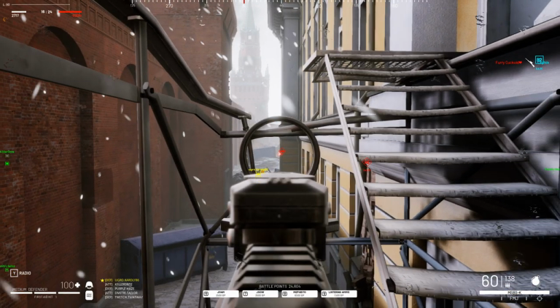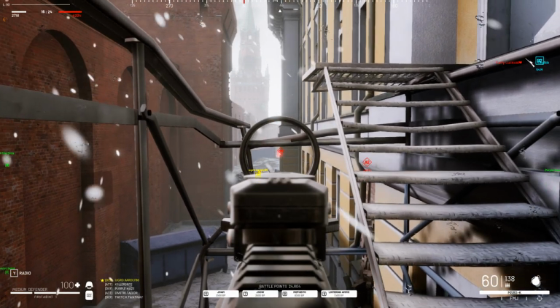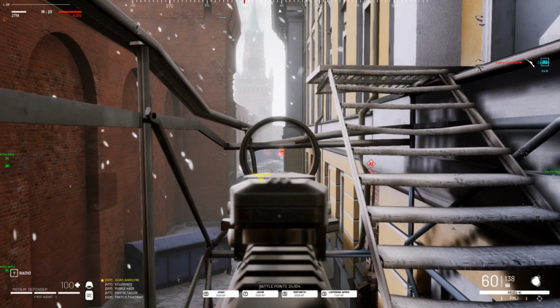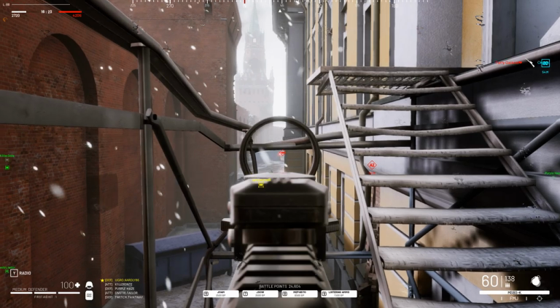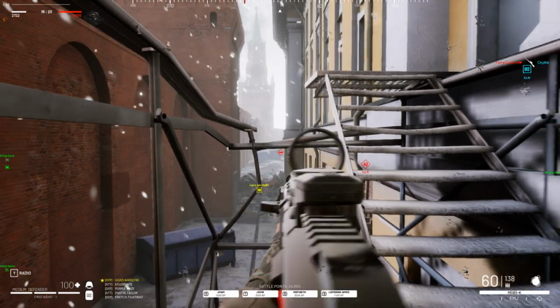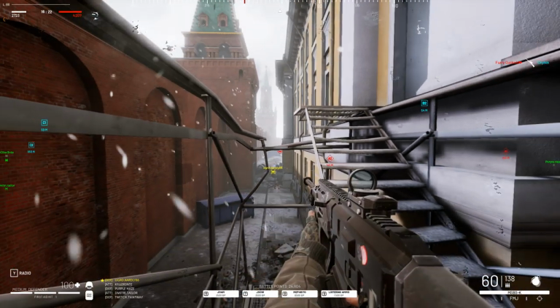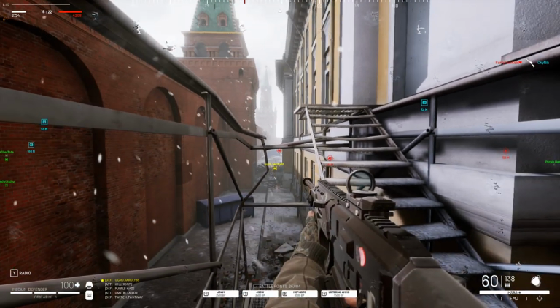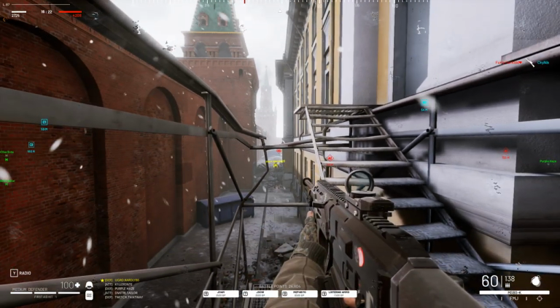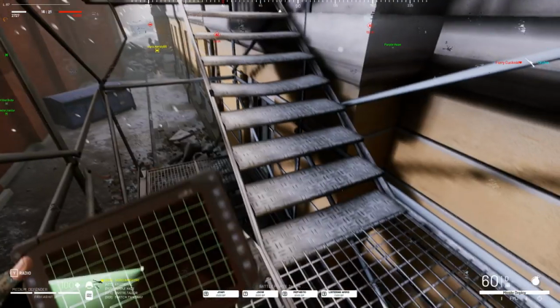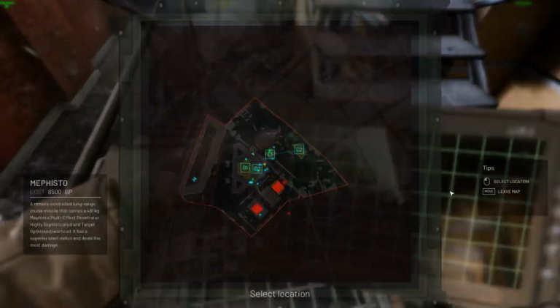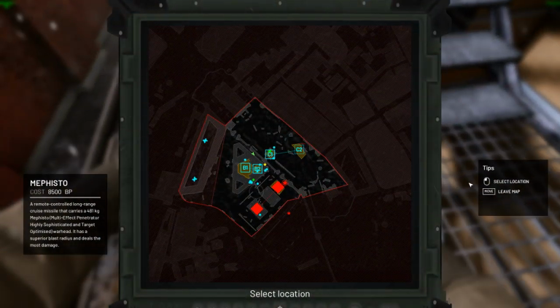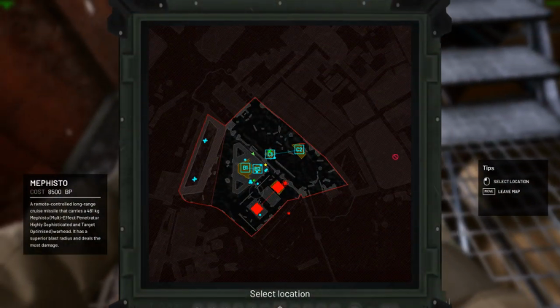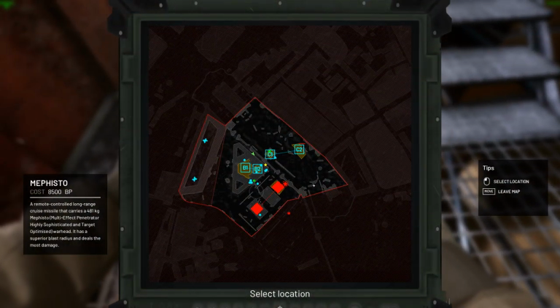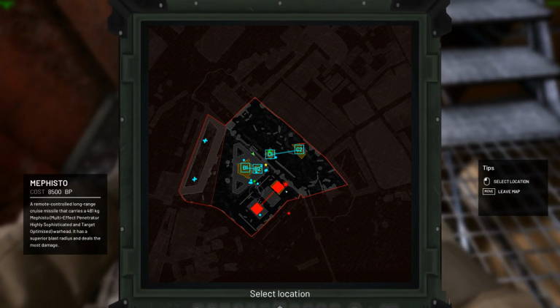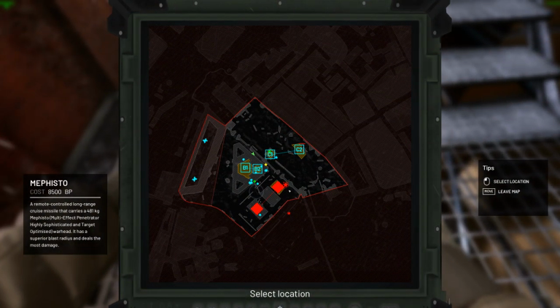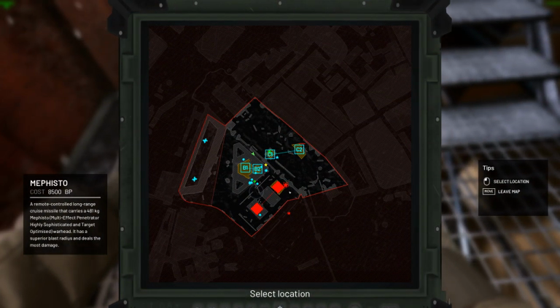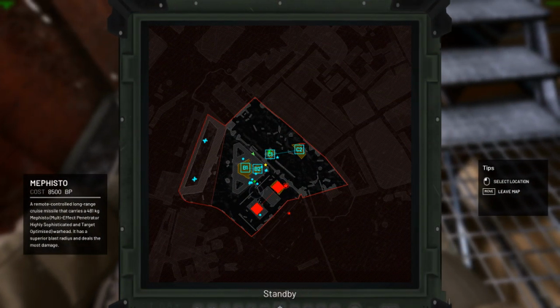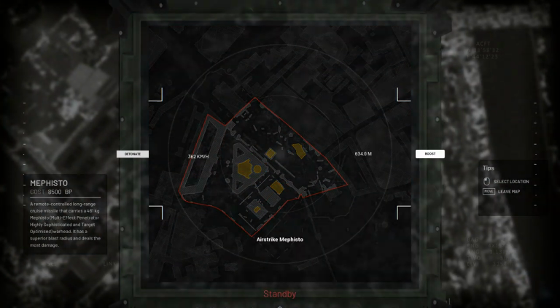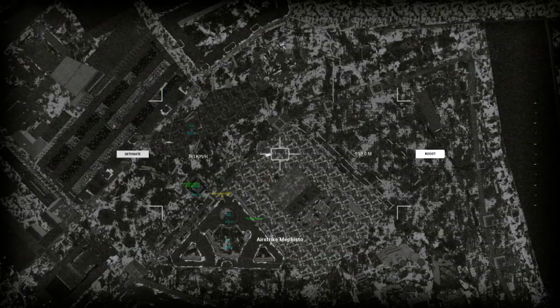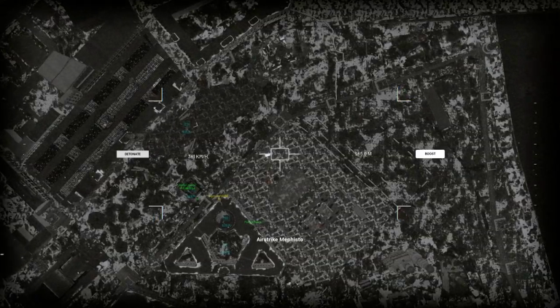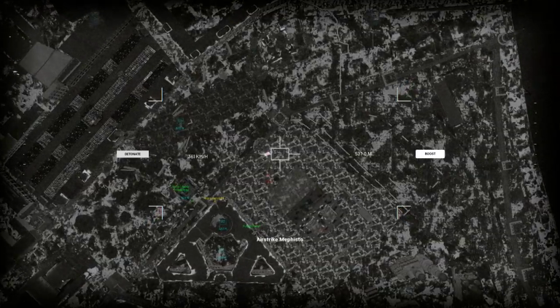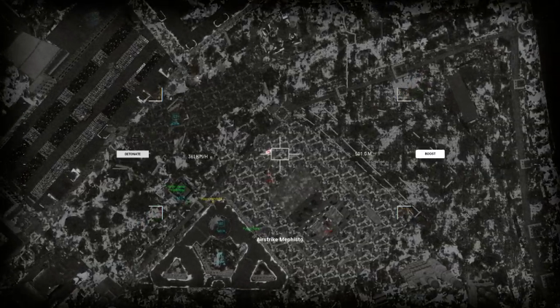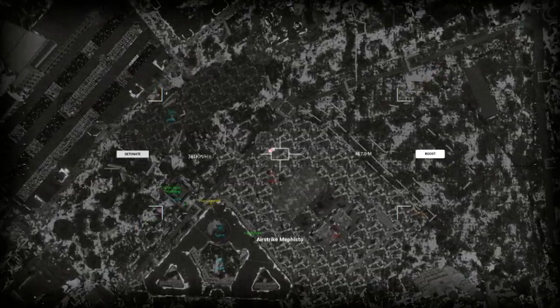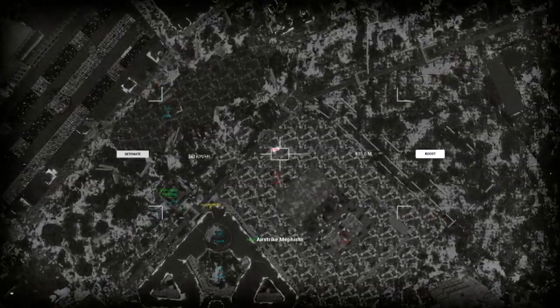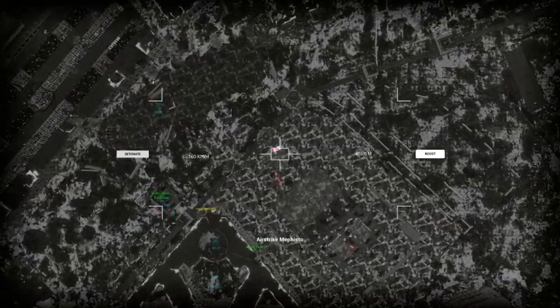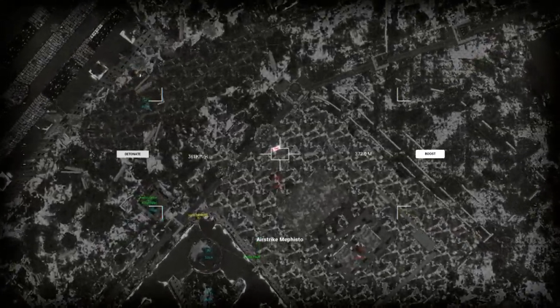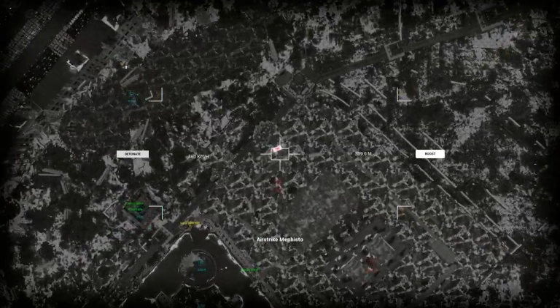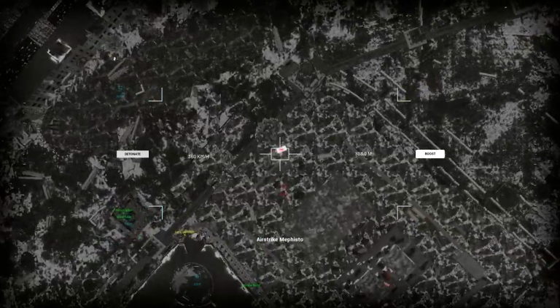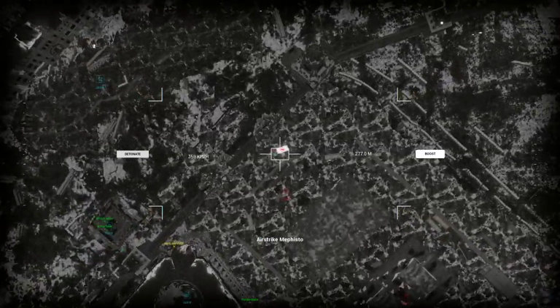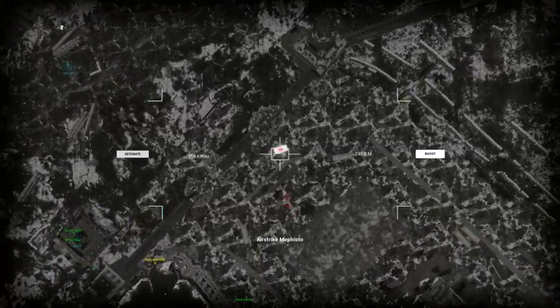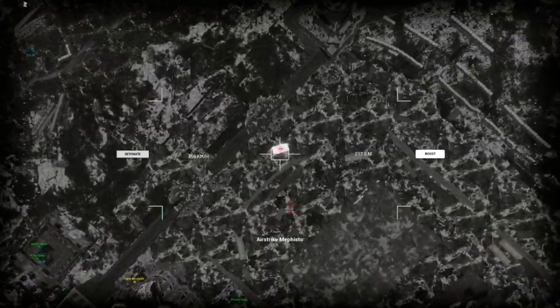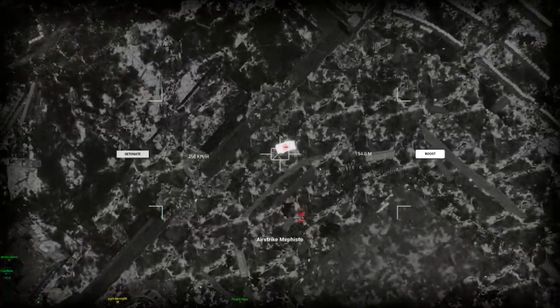Airstrike is a guided missile — a very expensive but very effective way to get rid of an enemy armored vehicle or infantry group. The missile can be adjusted within a small range with the mouse.